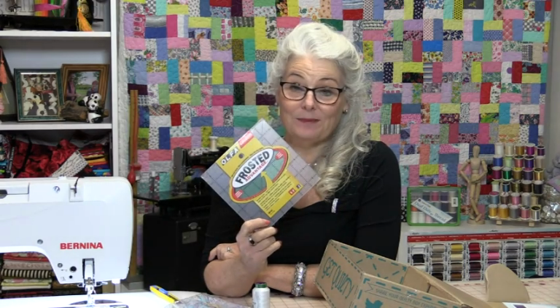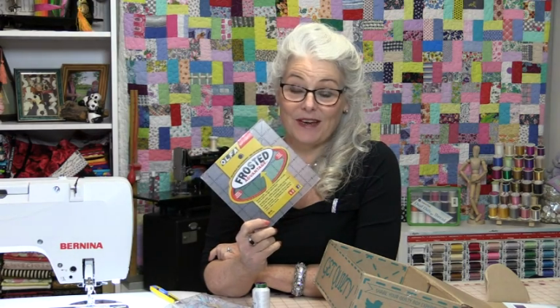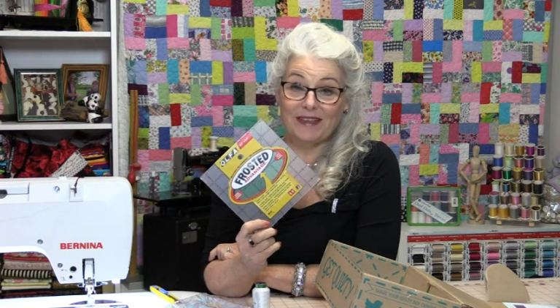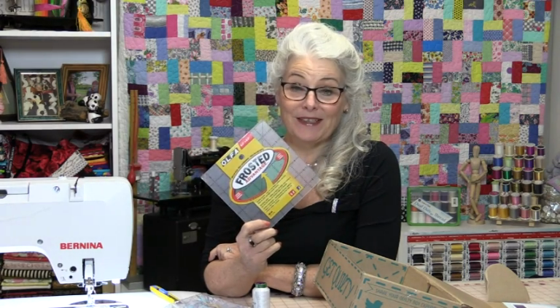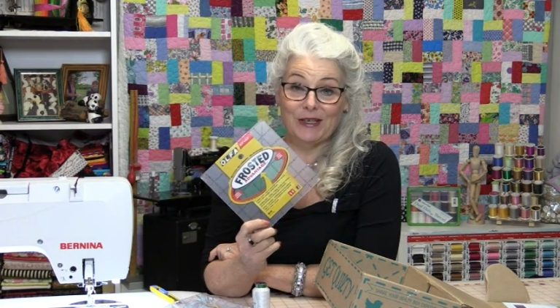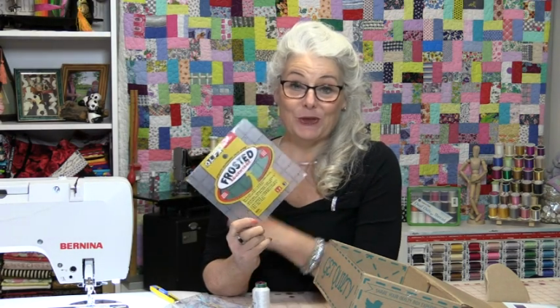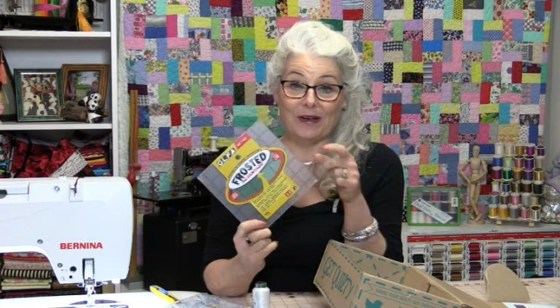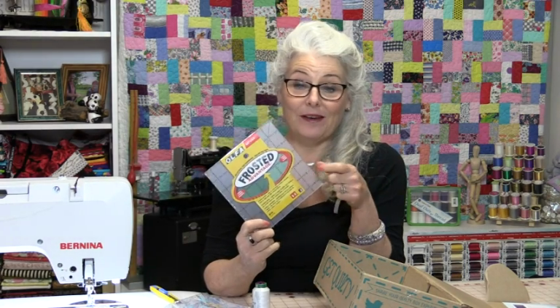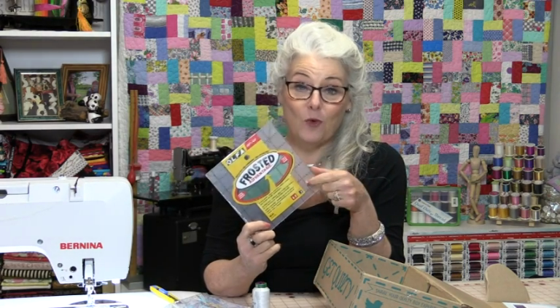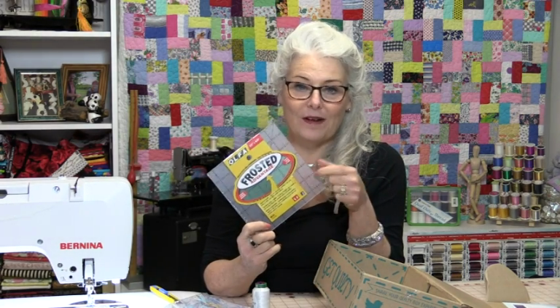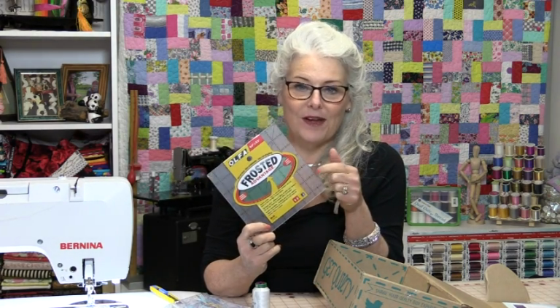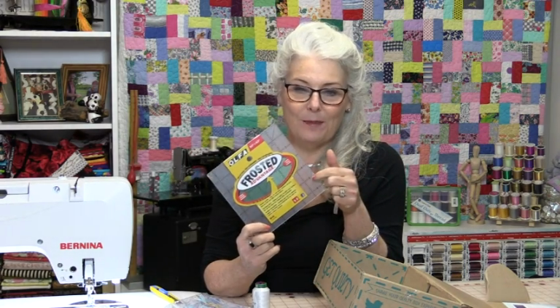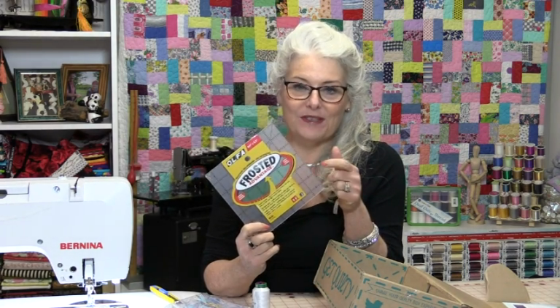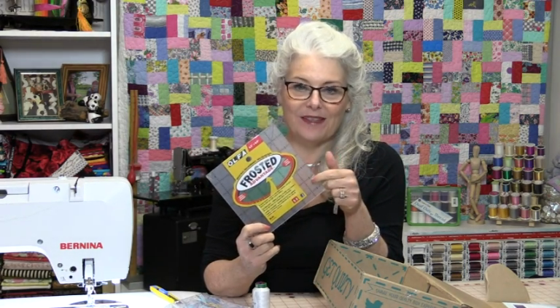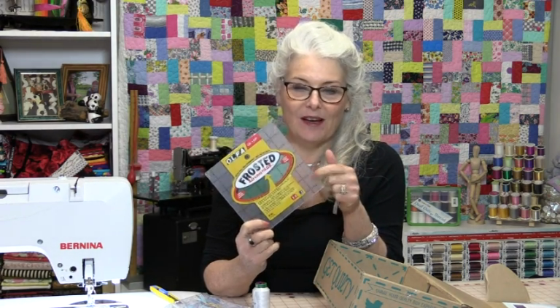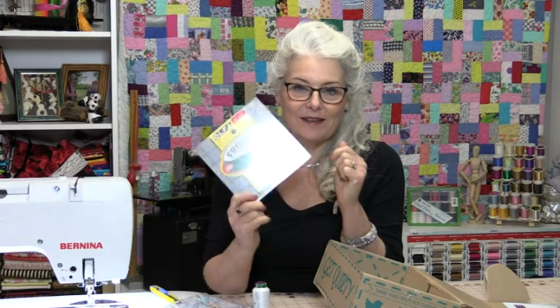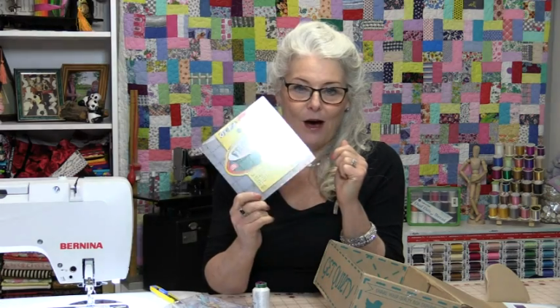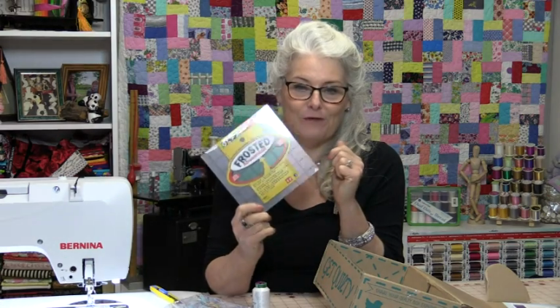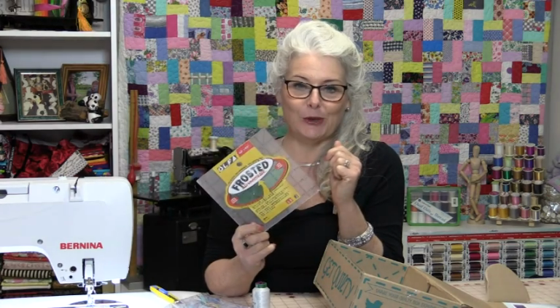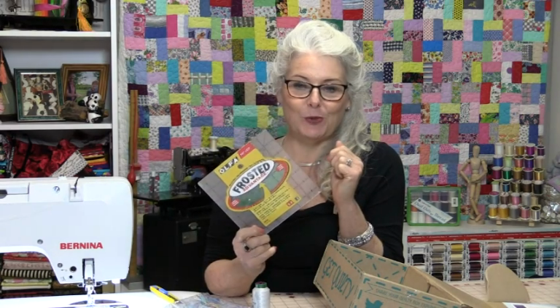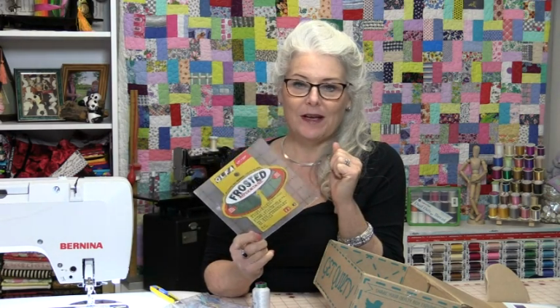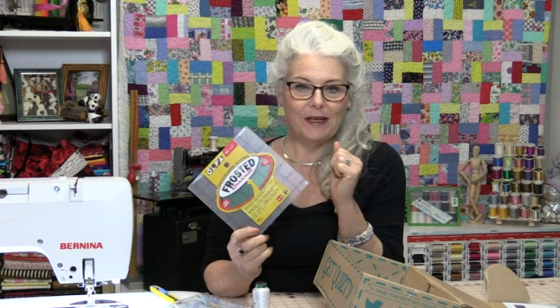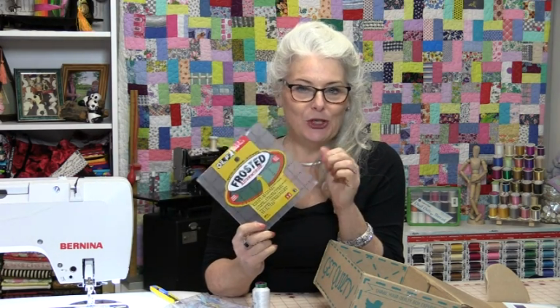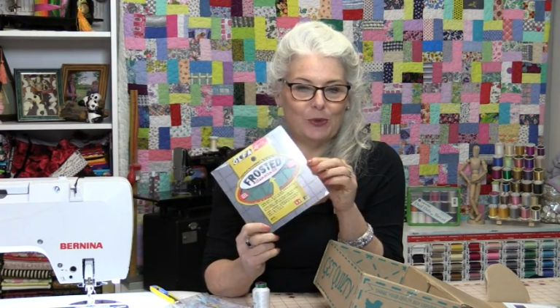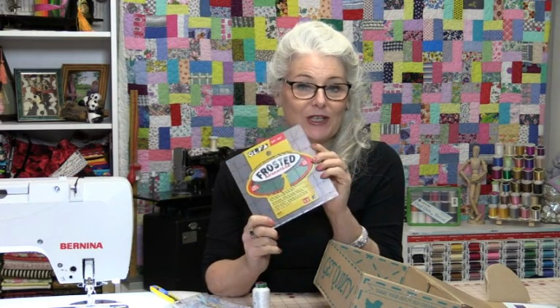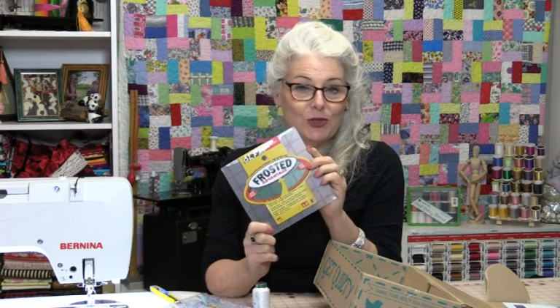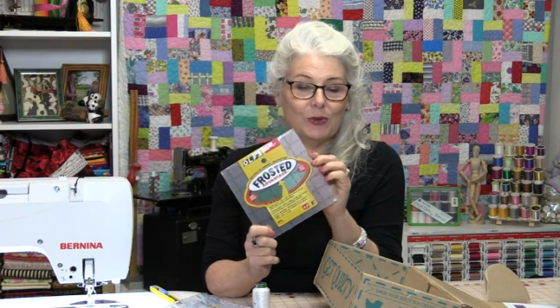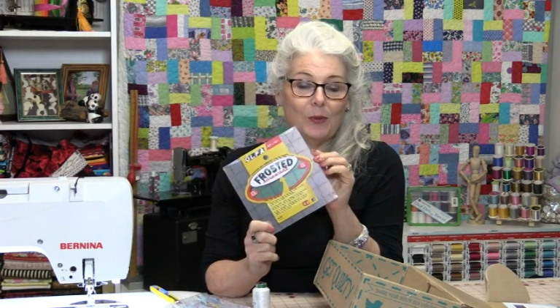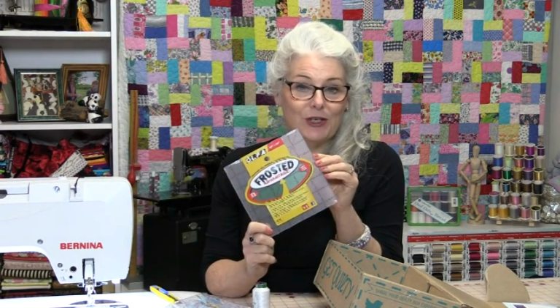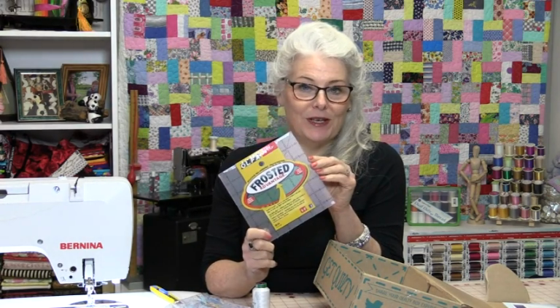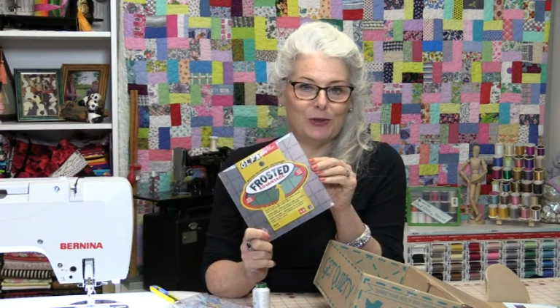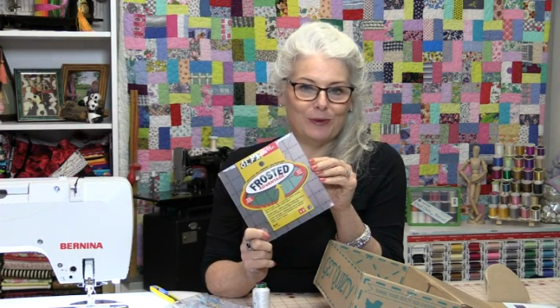I'm definitely needing a new one. I've worn the numbers and the lines off of my old one, but let me show you what I do when I do get a new ruler.